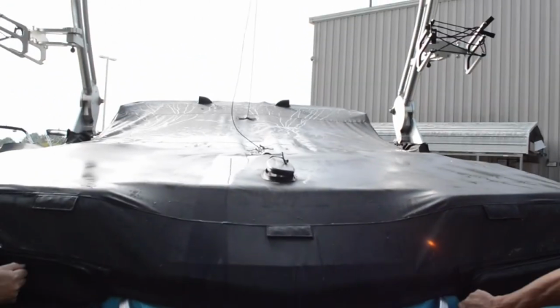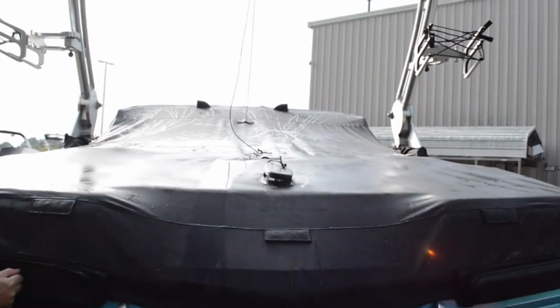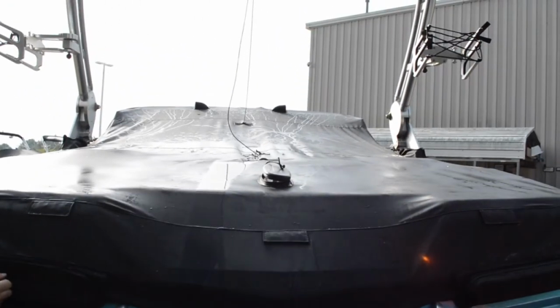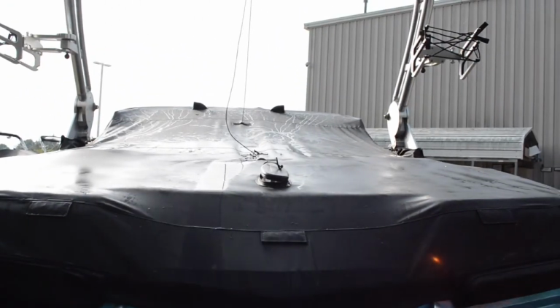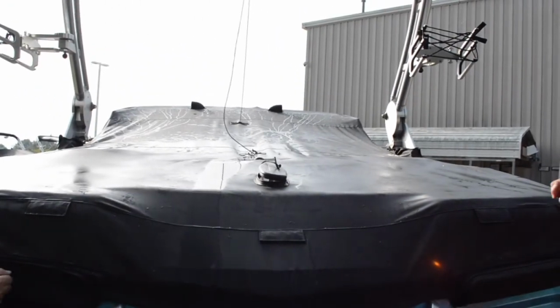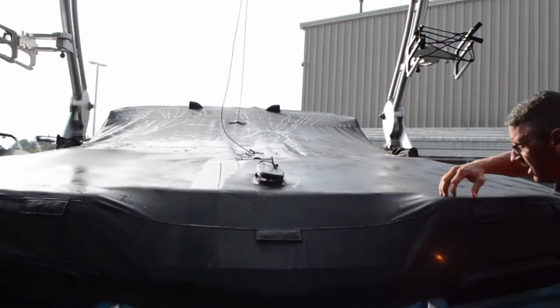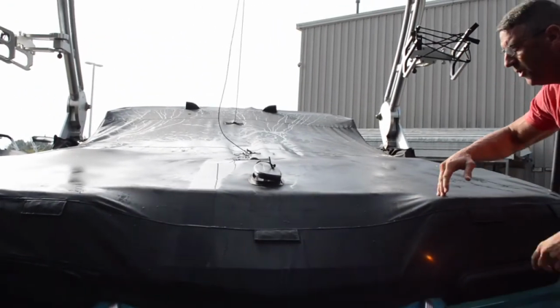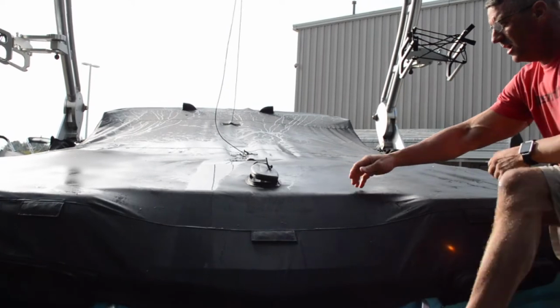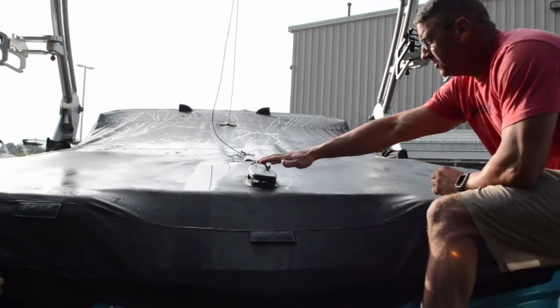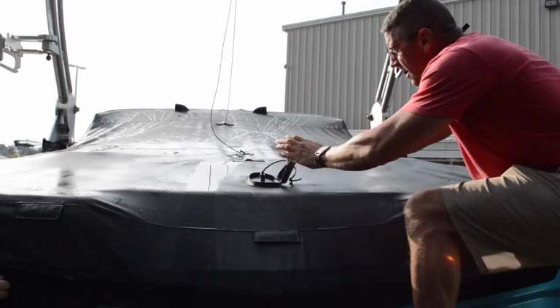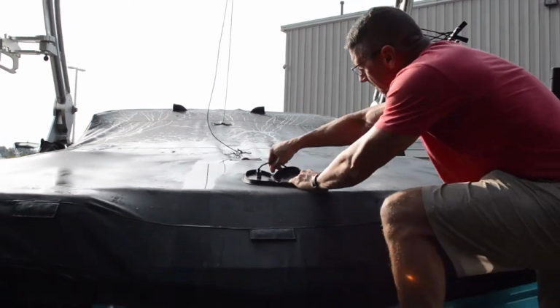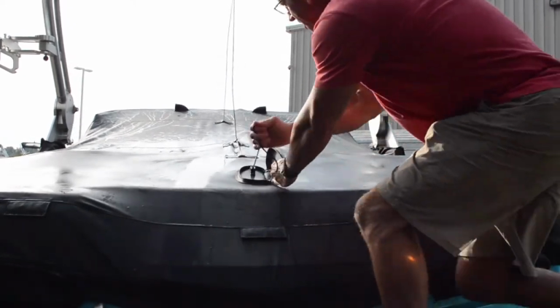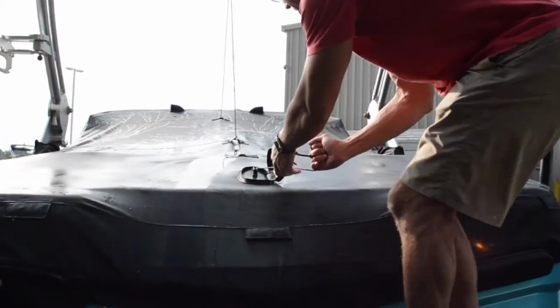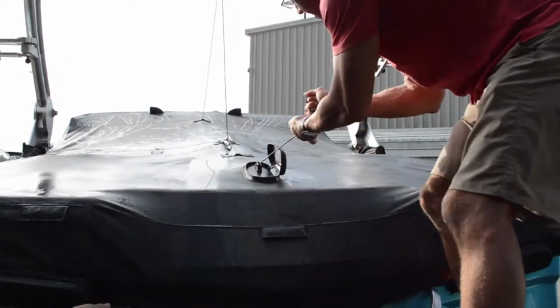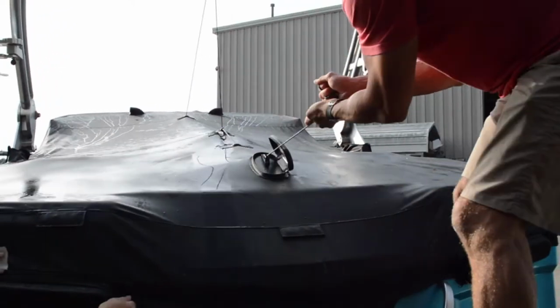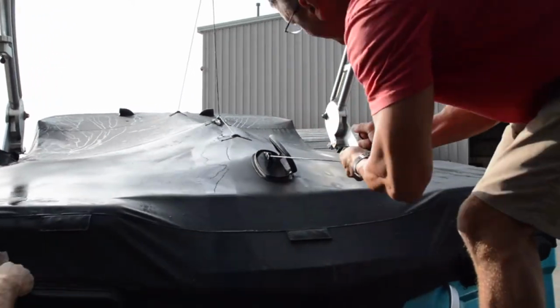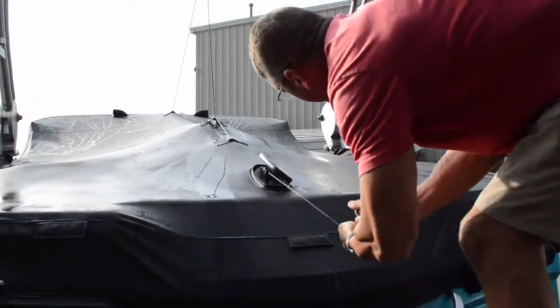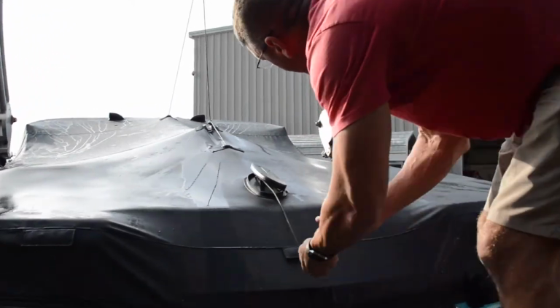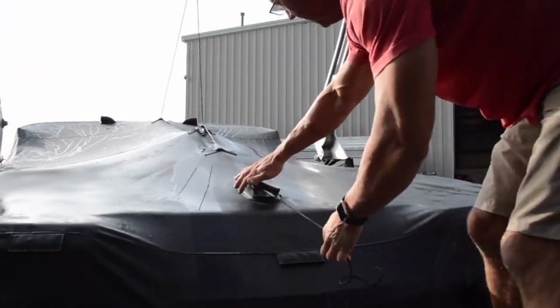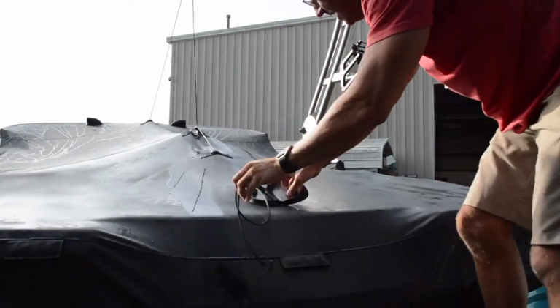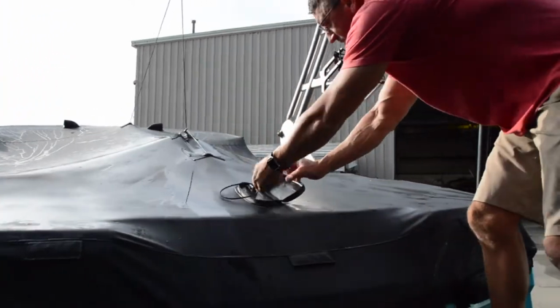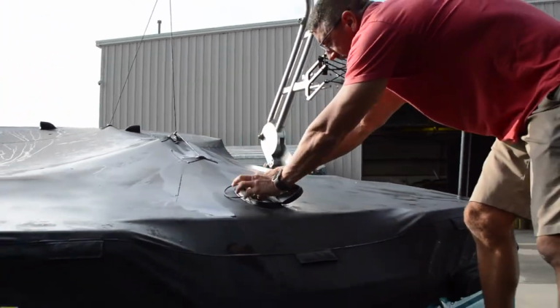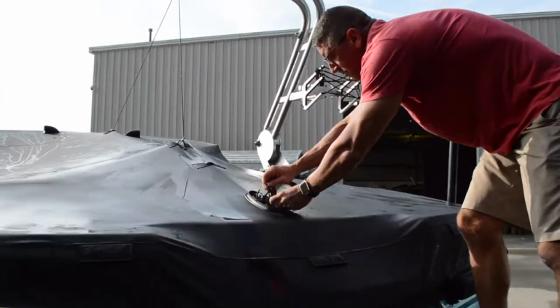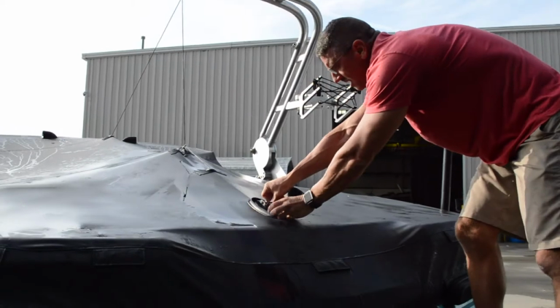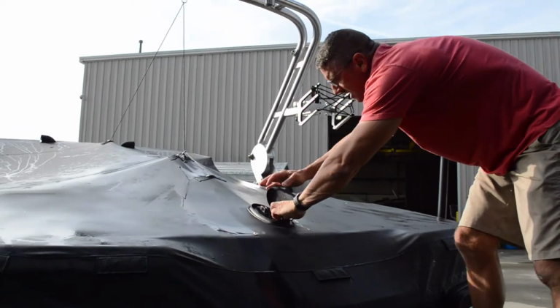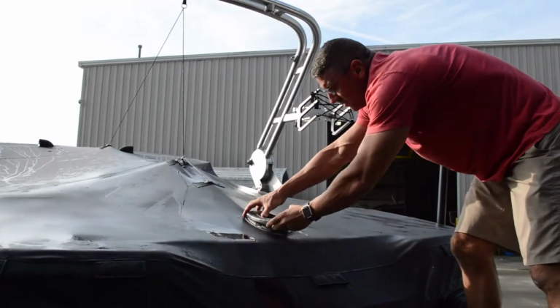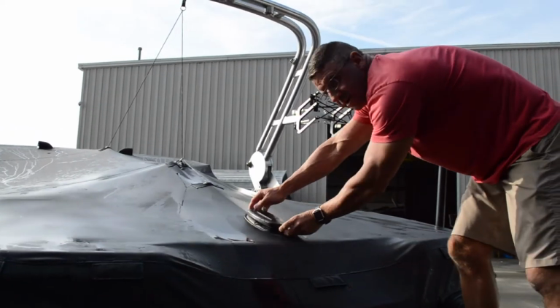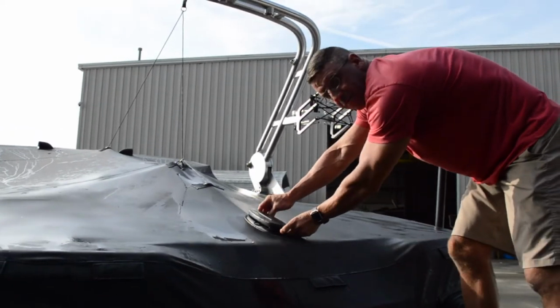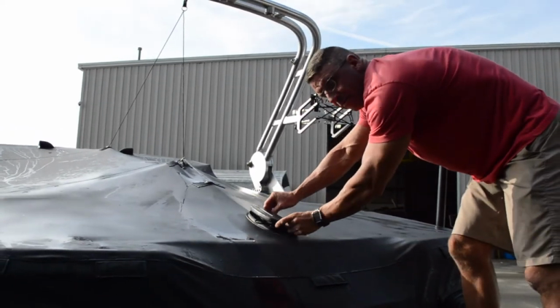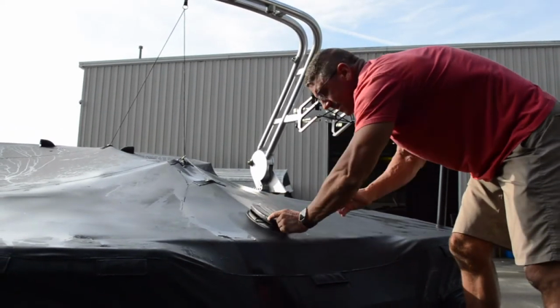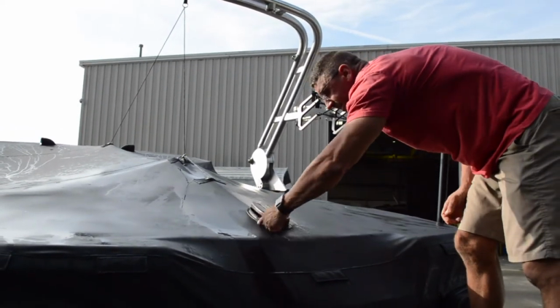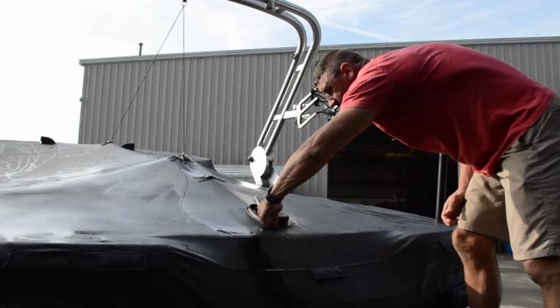And then once that's done, the last thing you're going to do is come up and pull this cord tight. And that's how you keep your cover properly done.